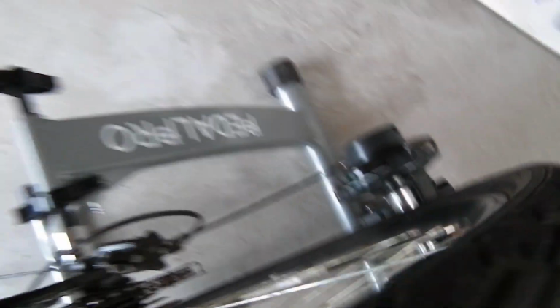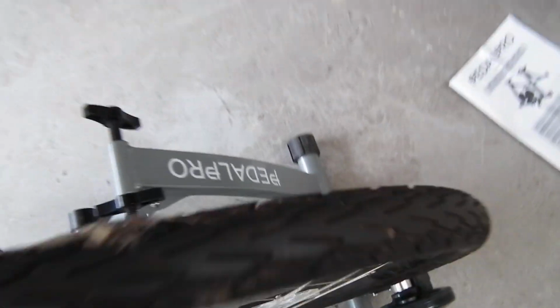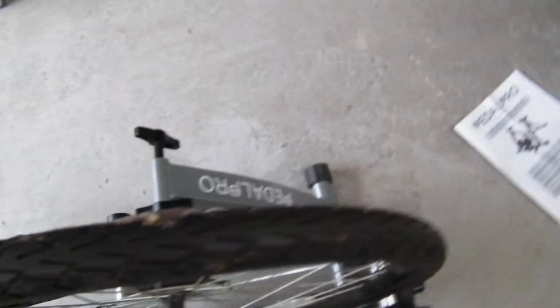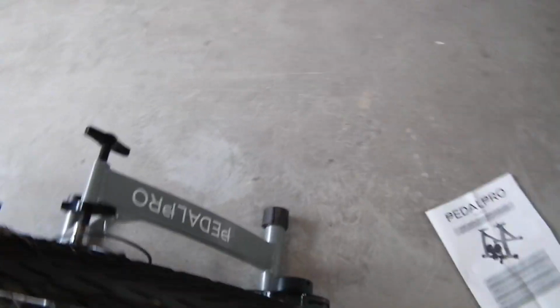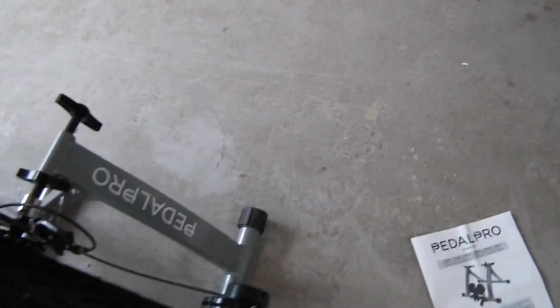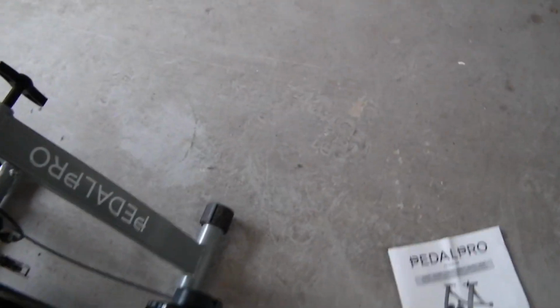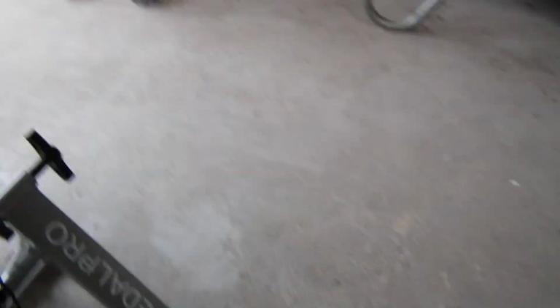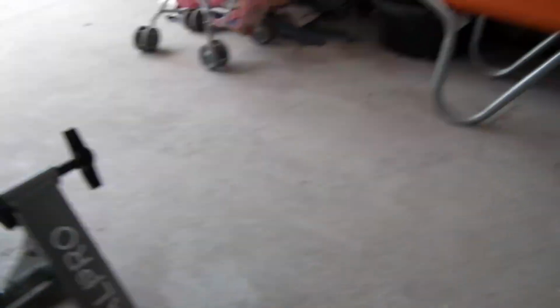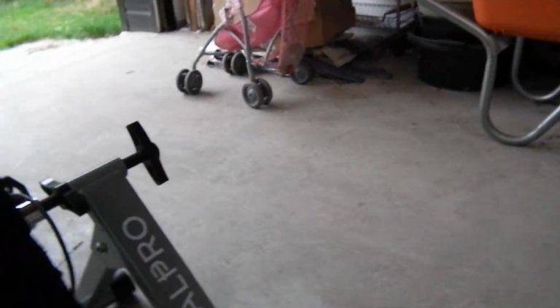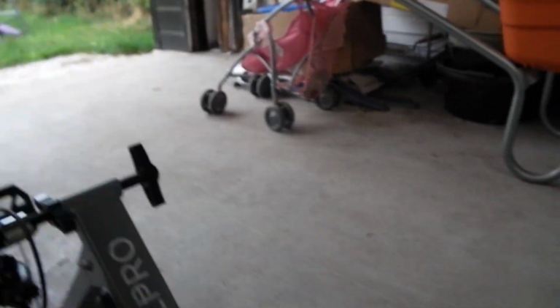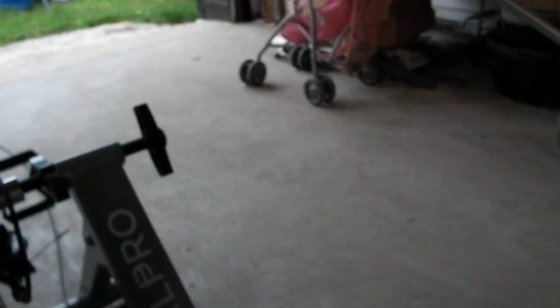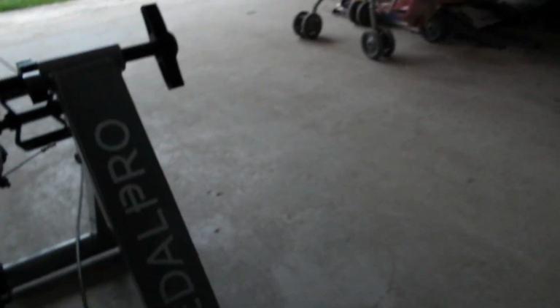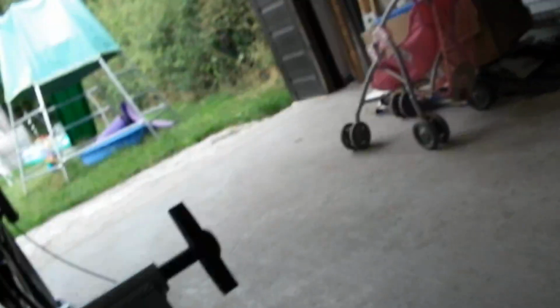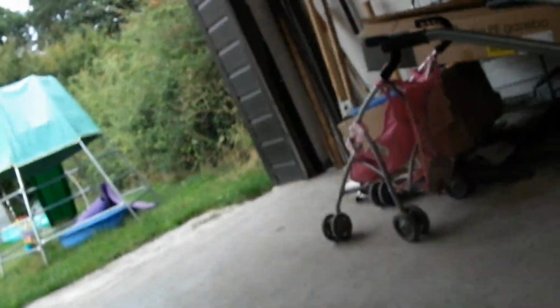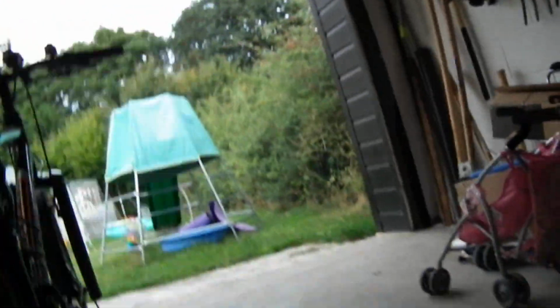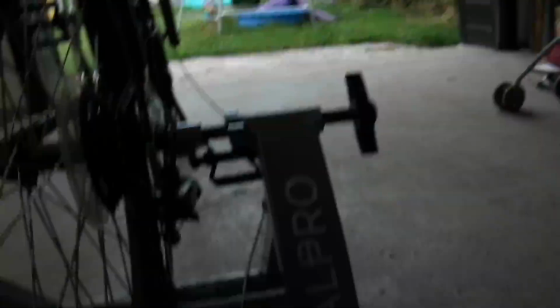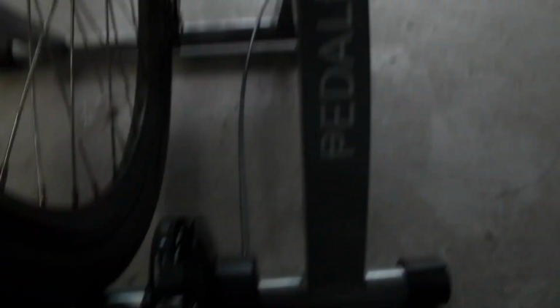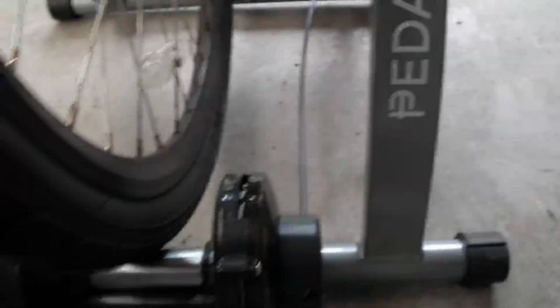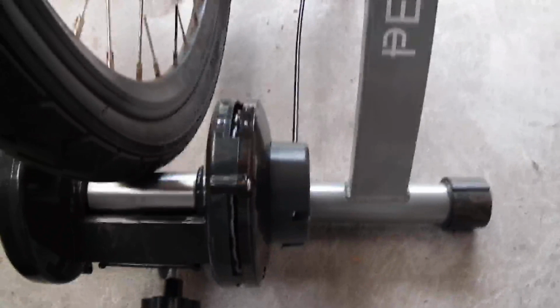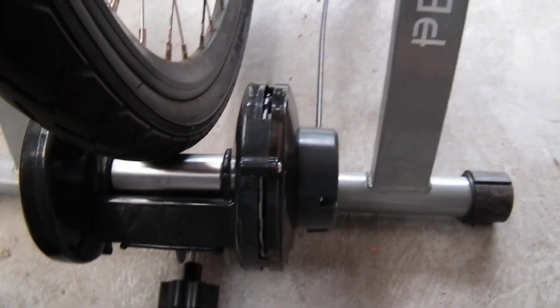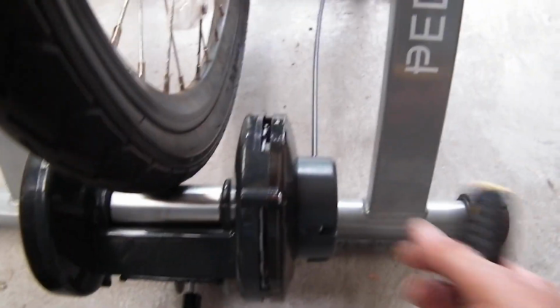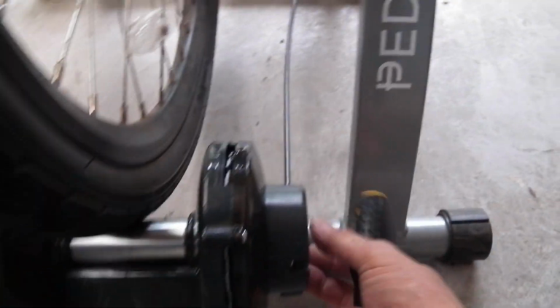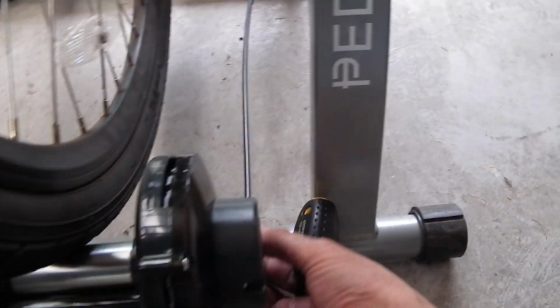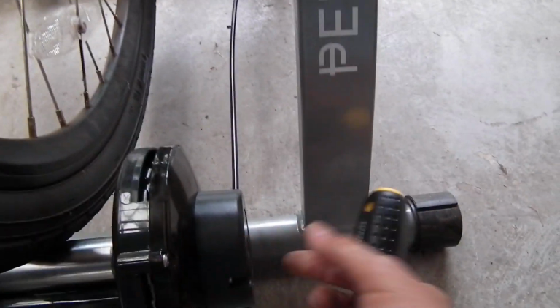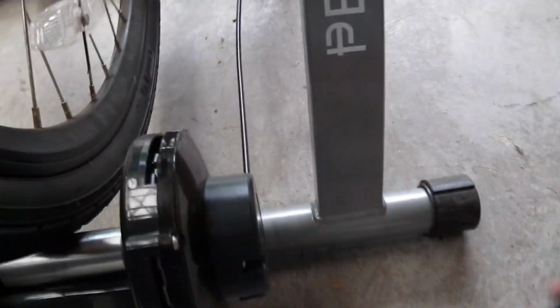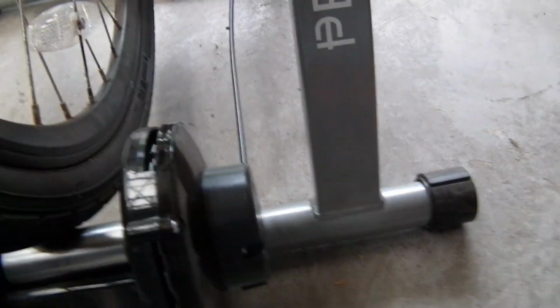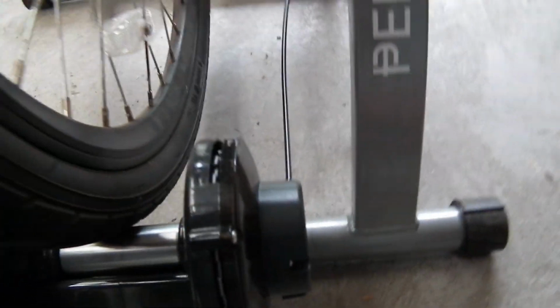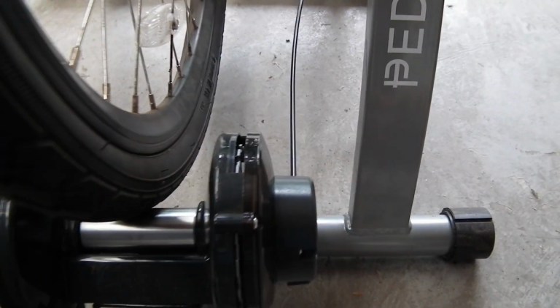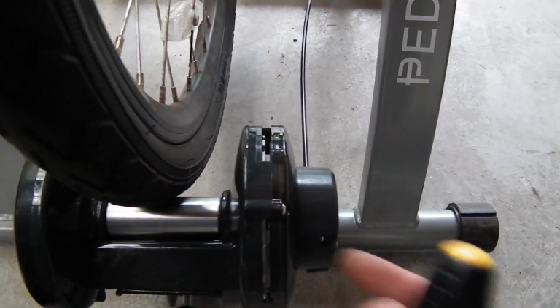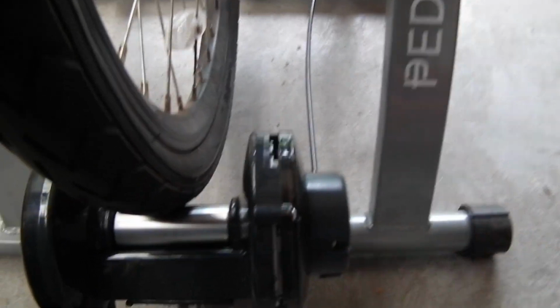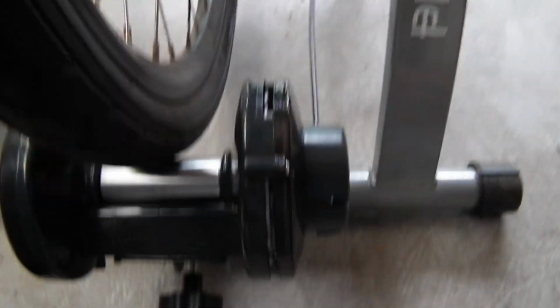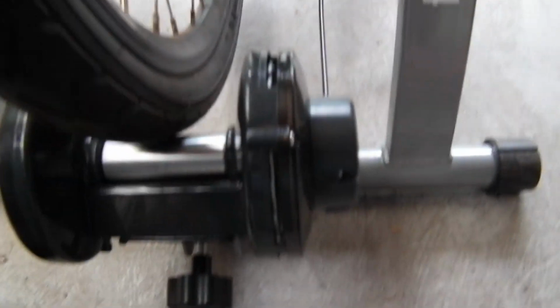There seem to be quite a few of these — people complaining it doesn't do anything. It's a simple mechanism. The cable should pull on the mechanism and push the magnet closer.